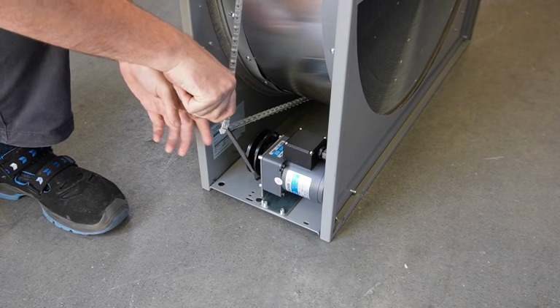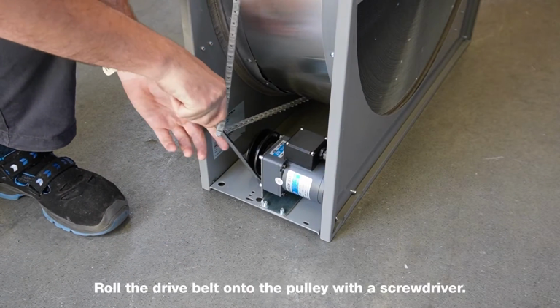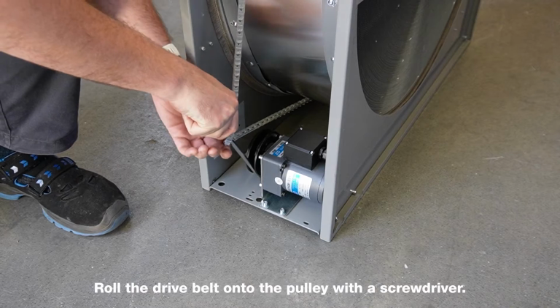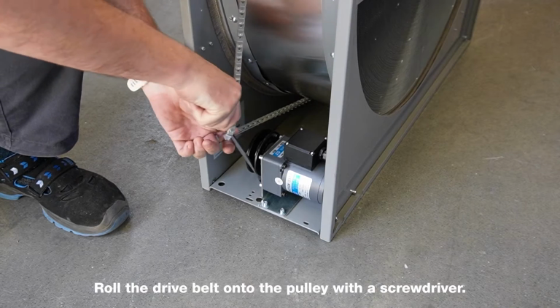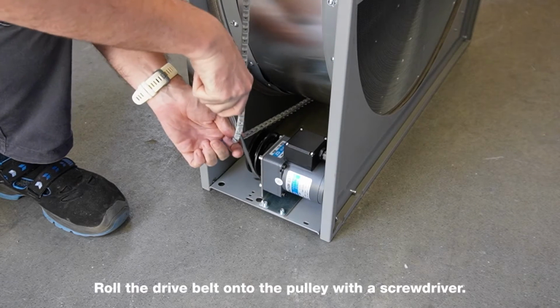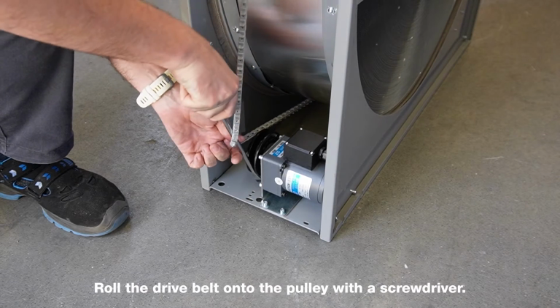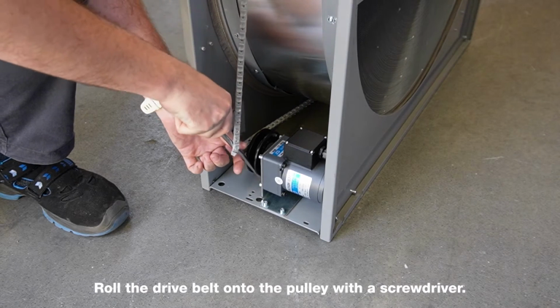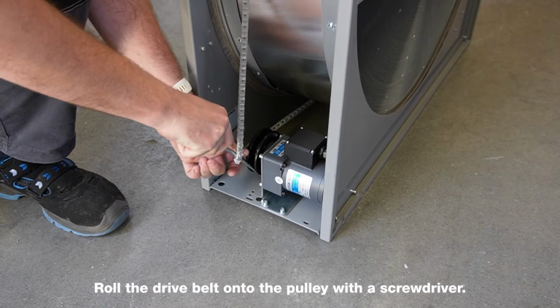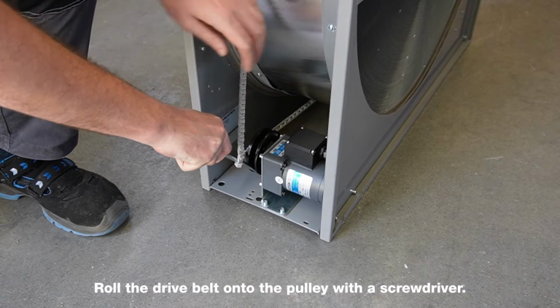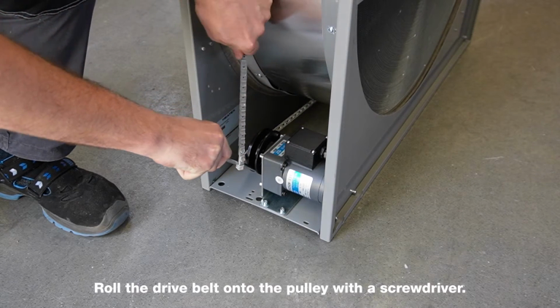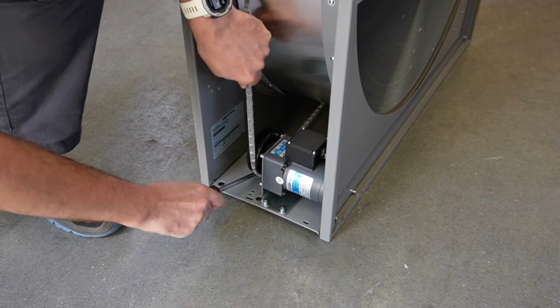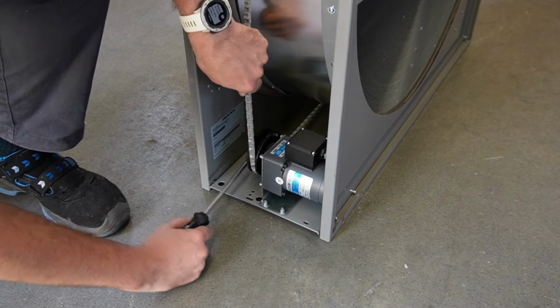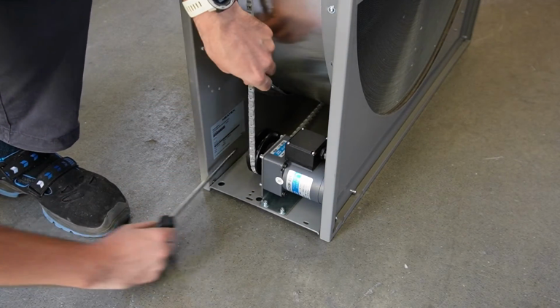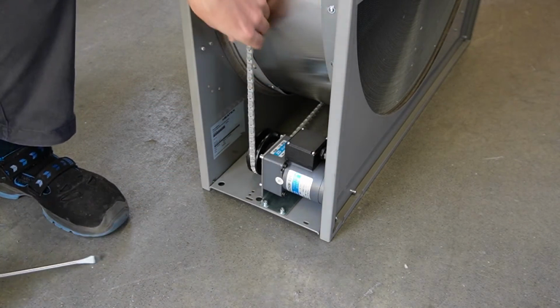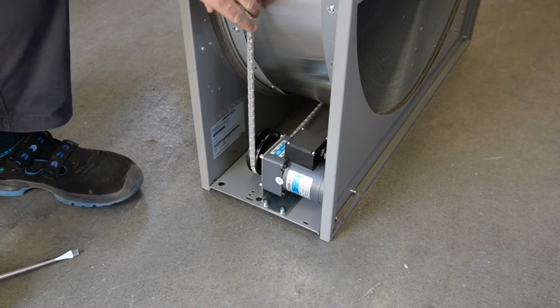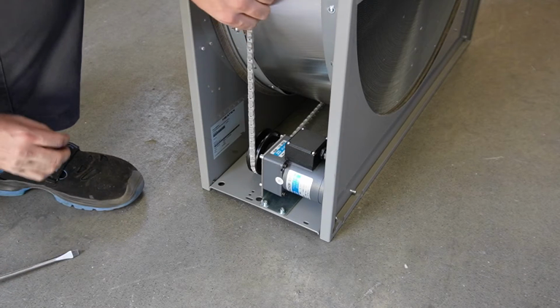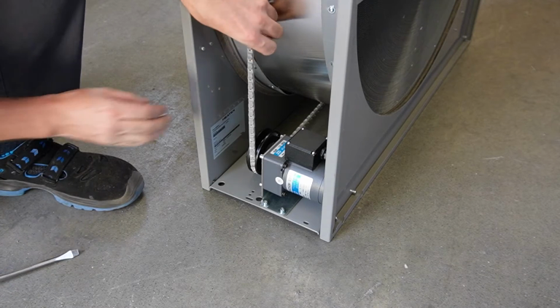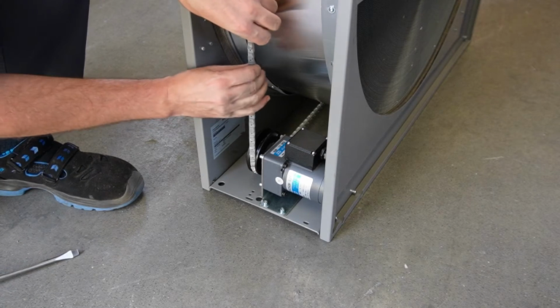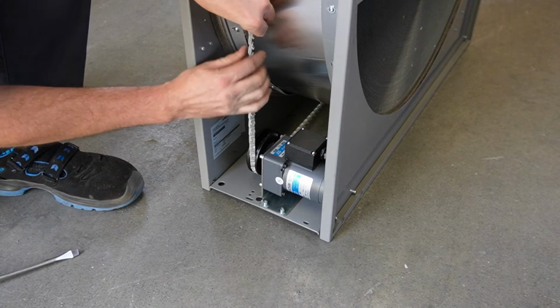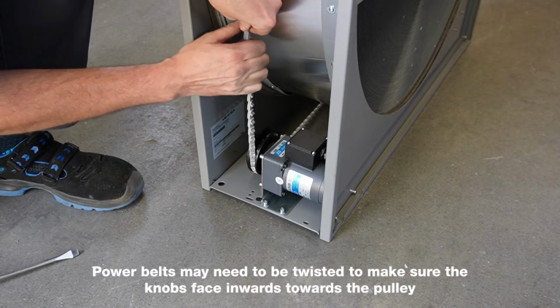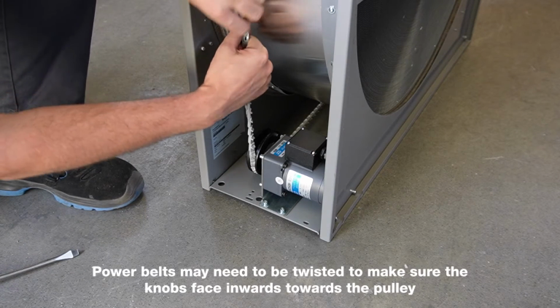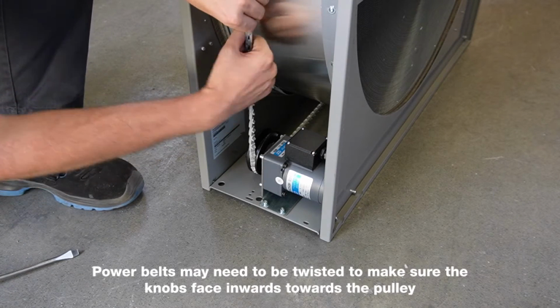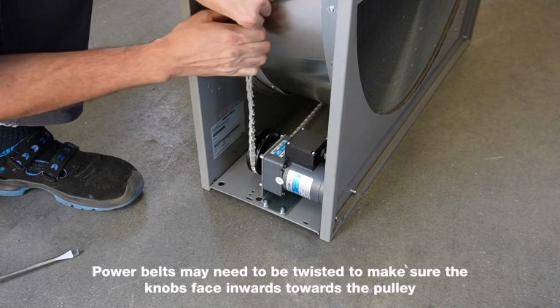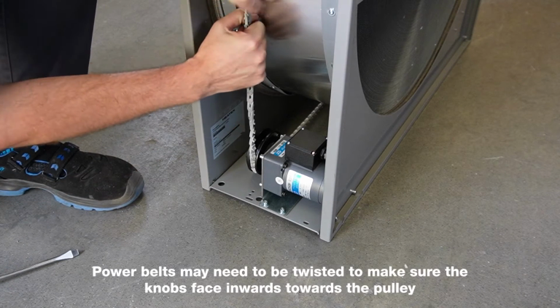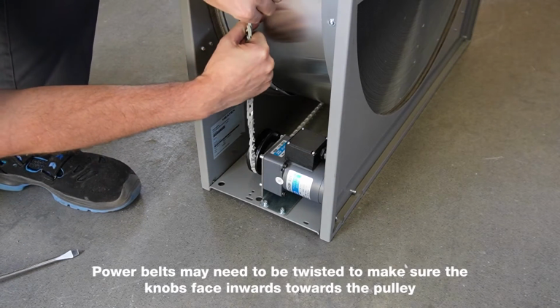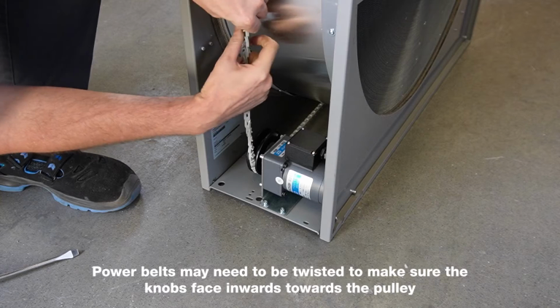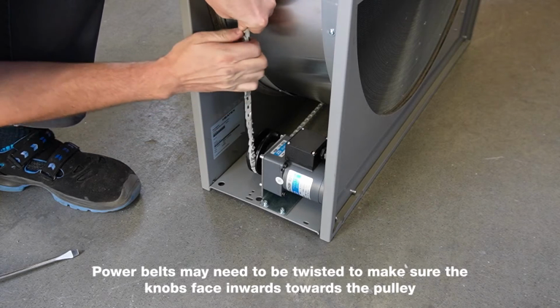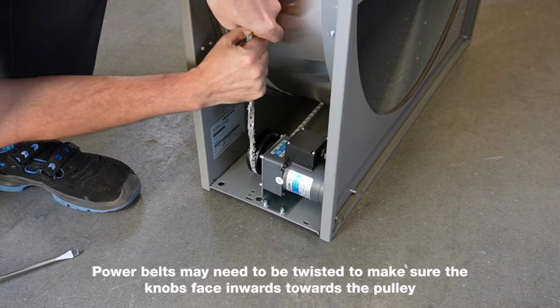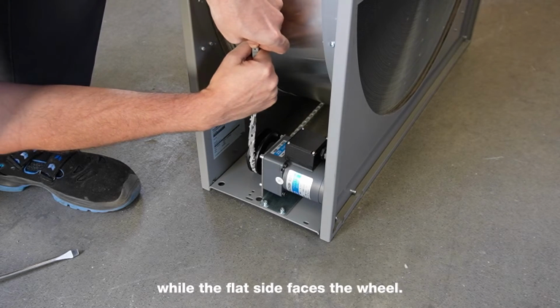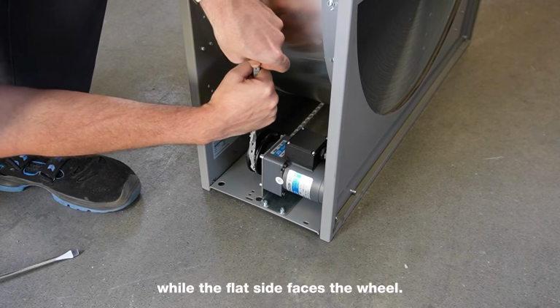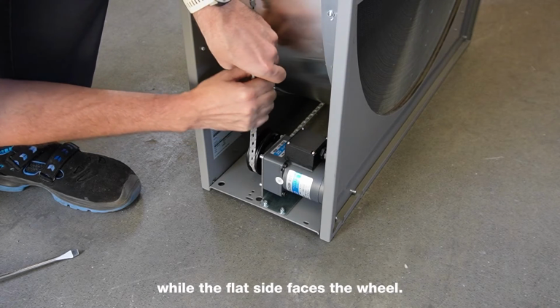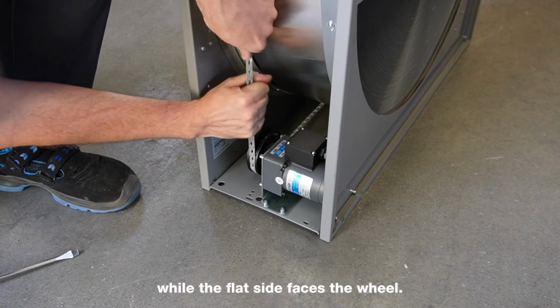Roll the drive belt onto the pulley with a screwdriver. Power belts may need to be twisted to make sure the knobs face inwards towards the pulley, while the flat side faces the wheel.